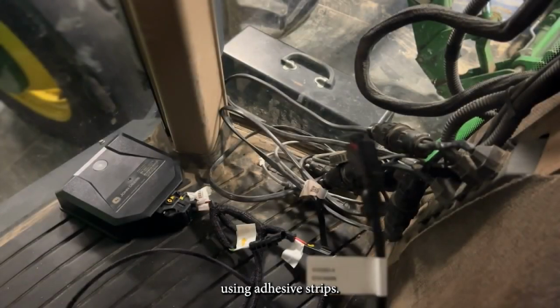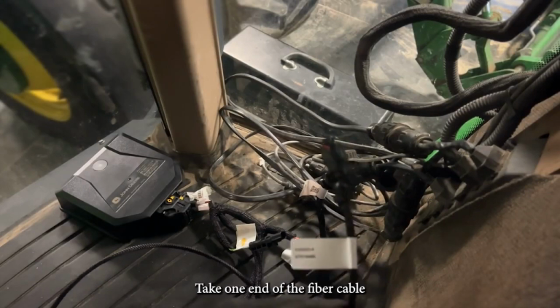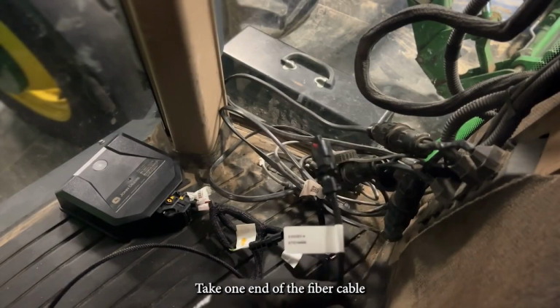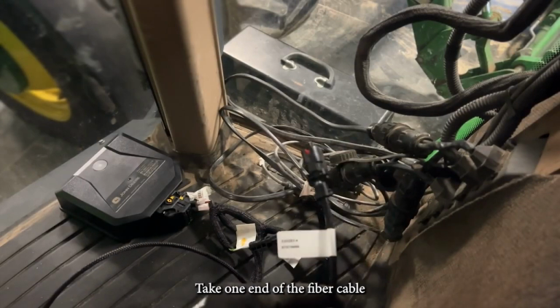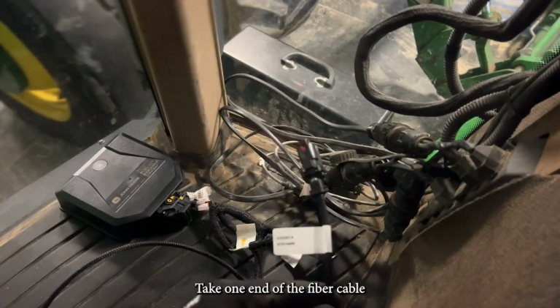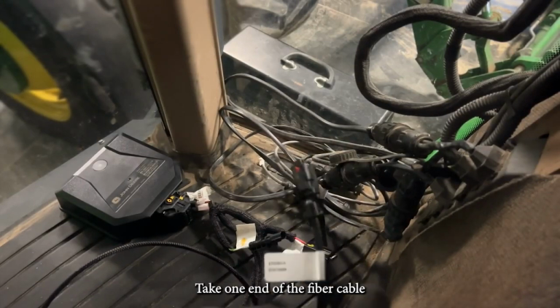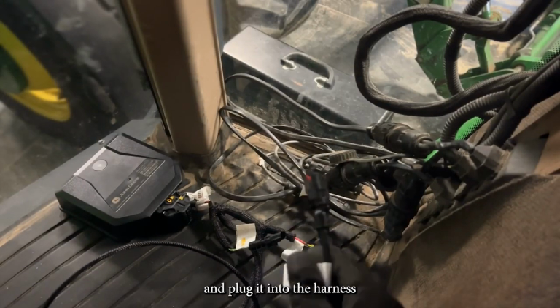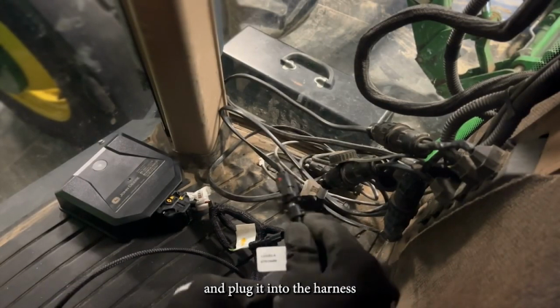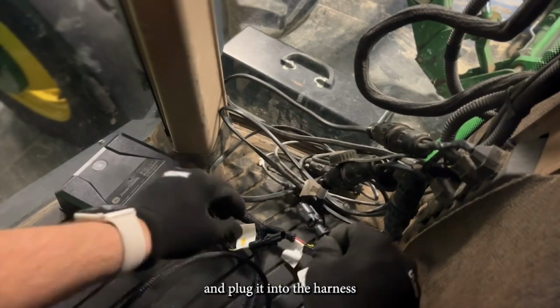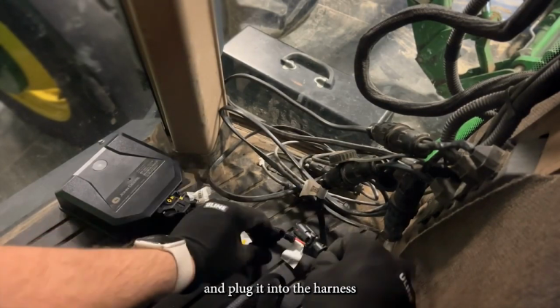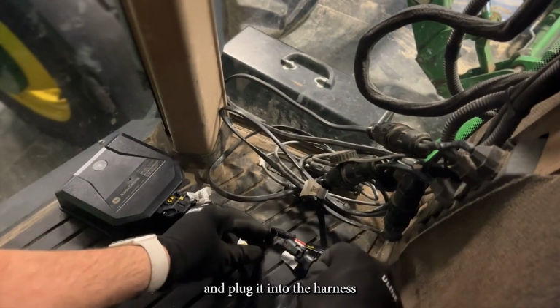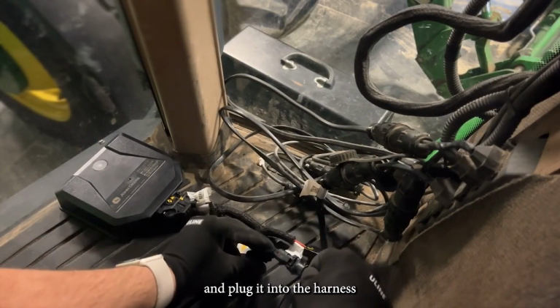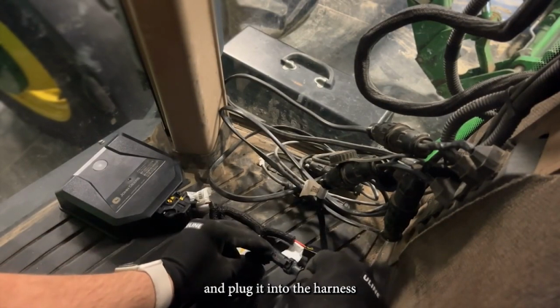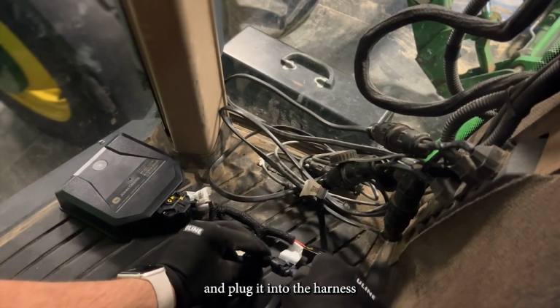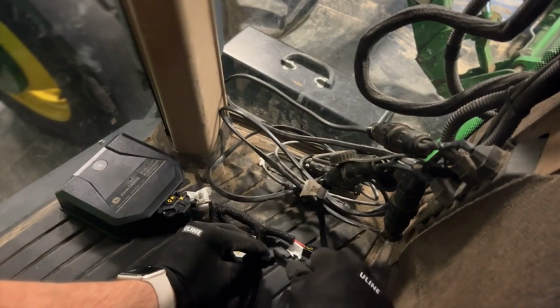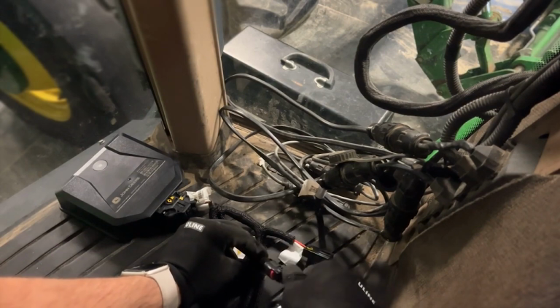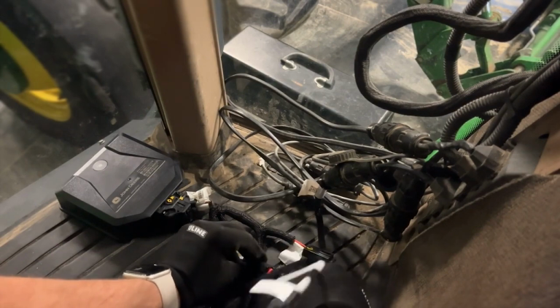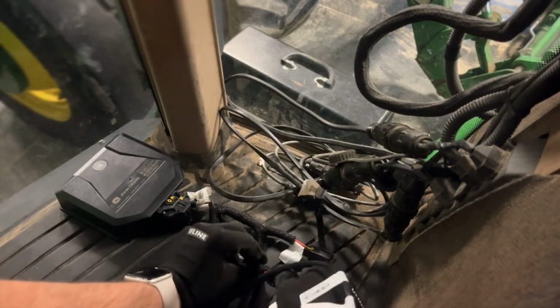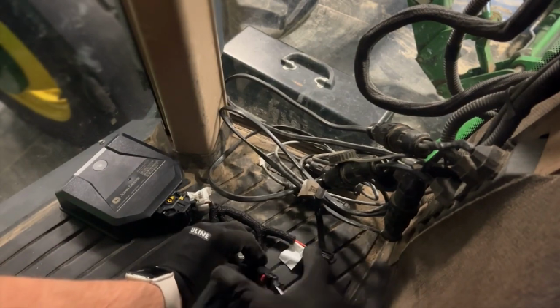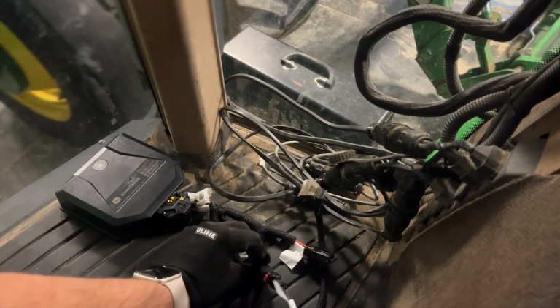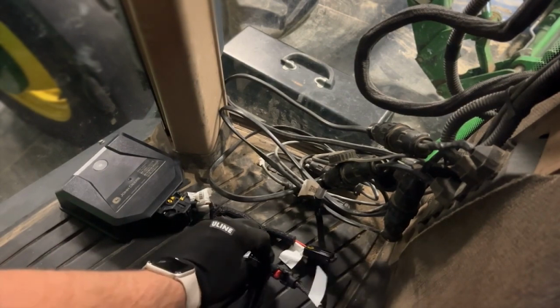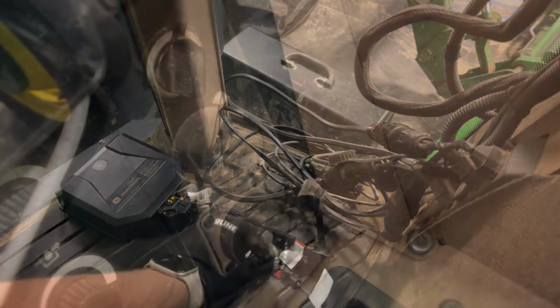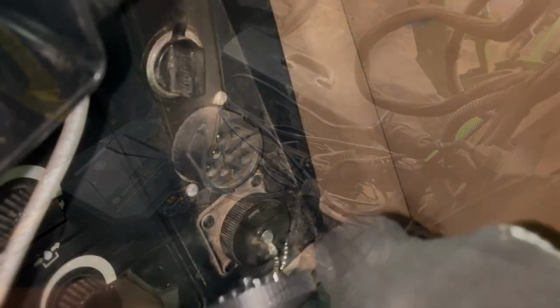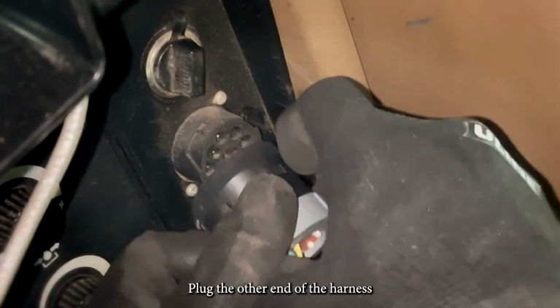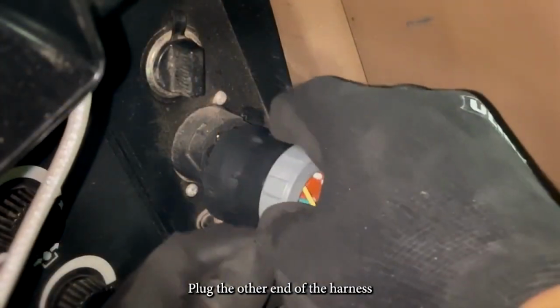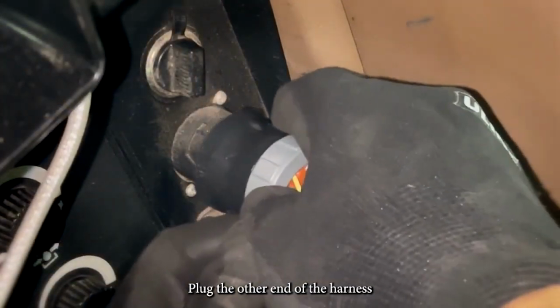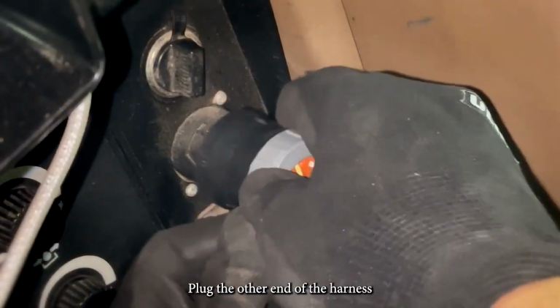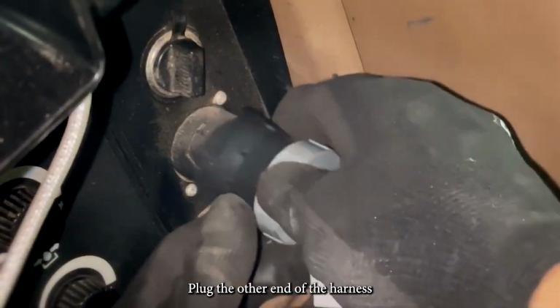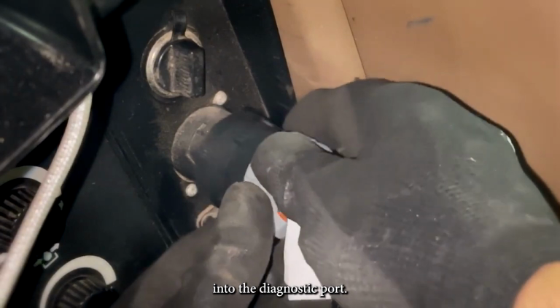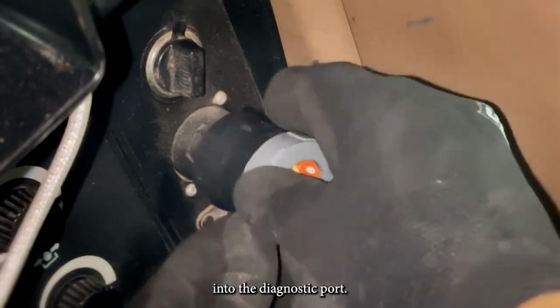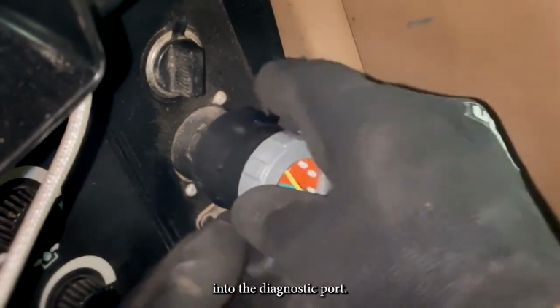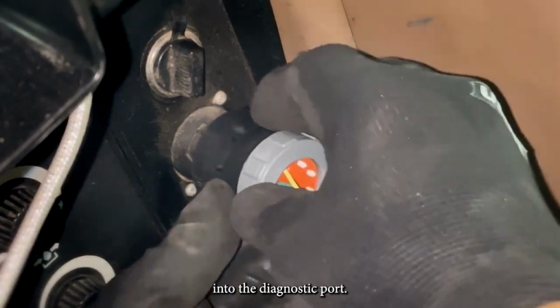Take one end of the fiber cable and plug it into the harness. Plug the other end of the harness into the diagnostic port.